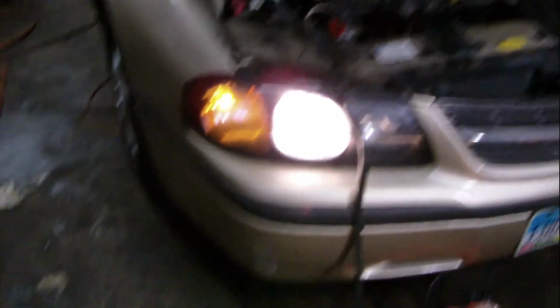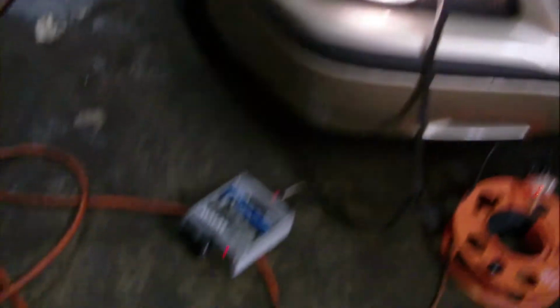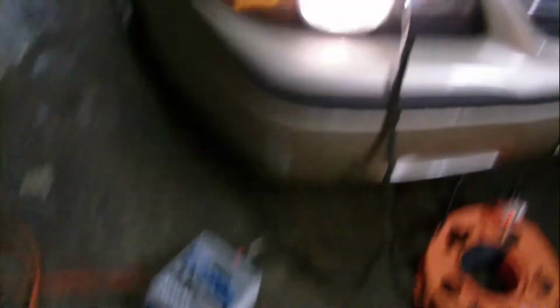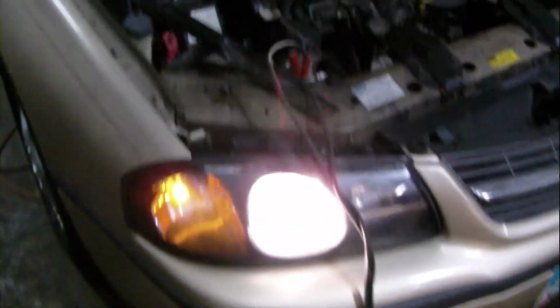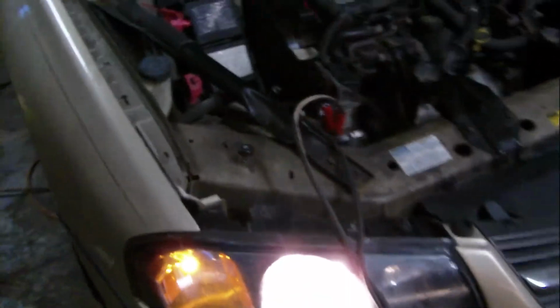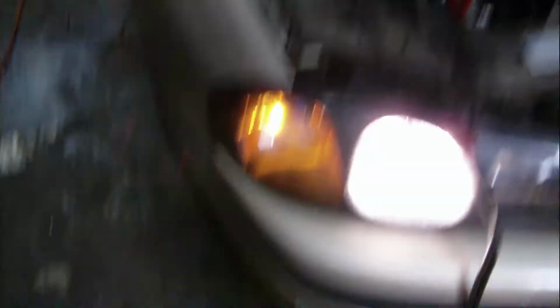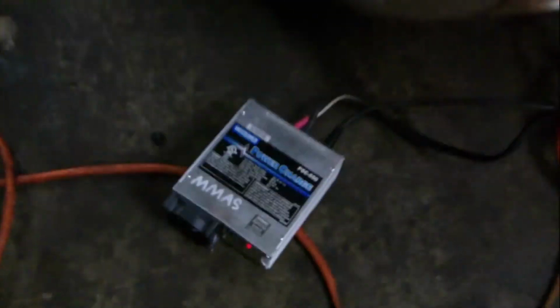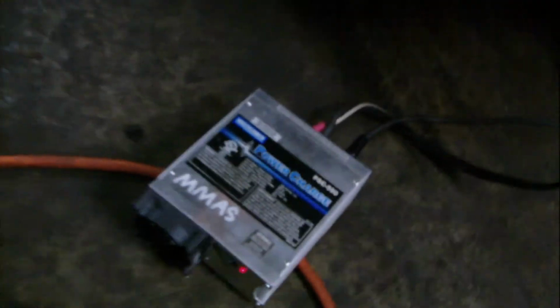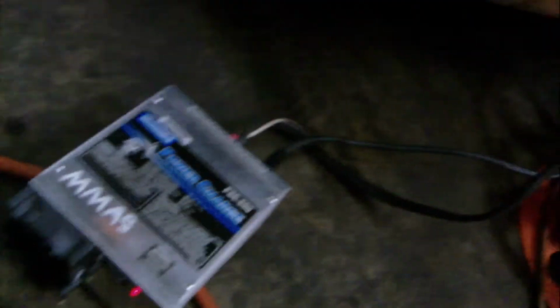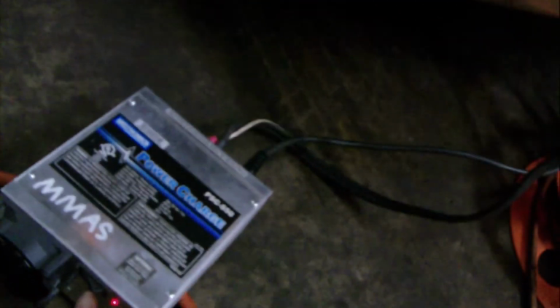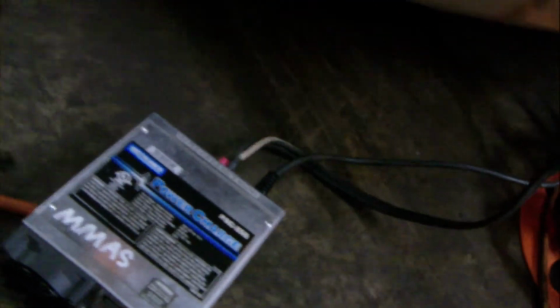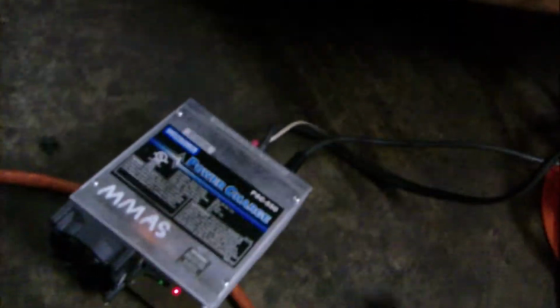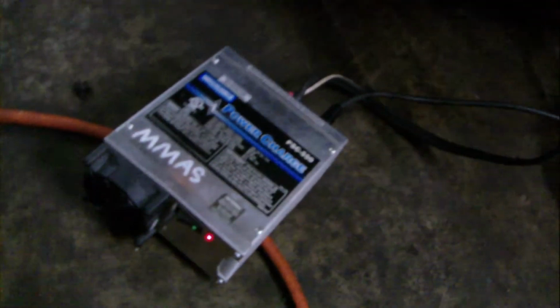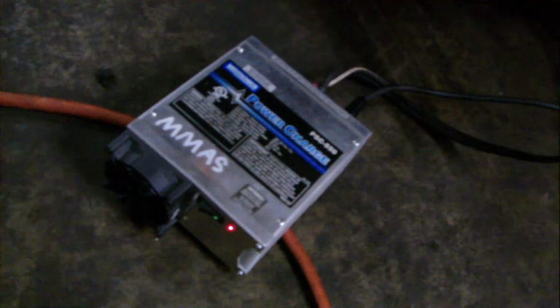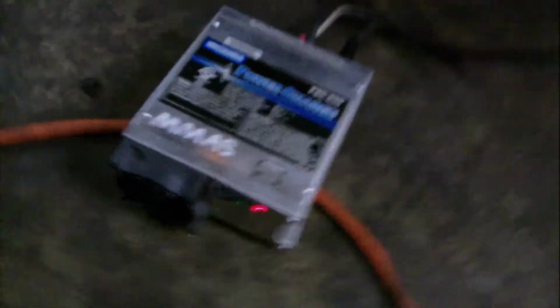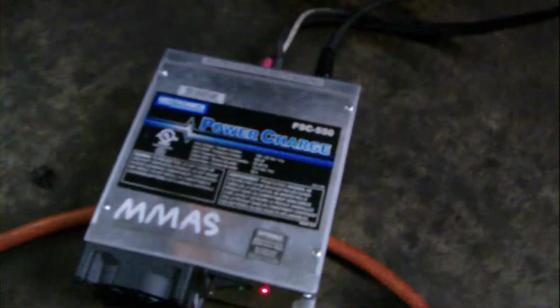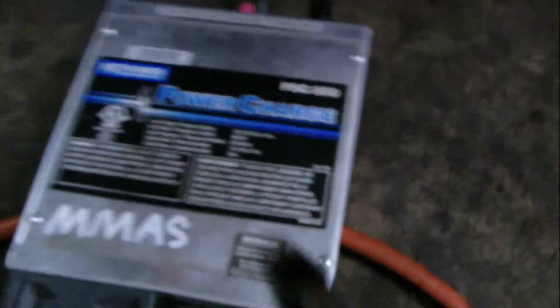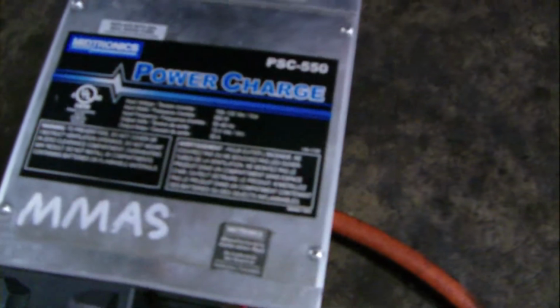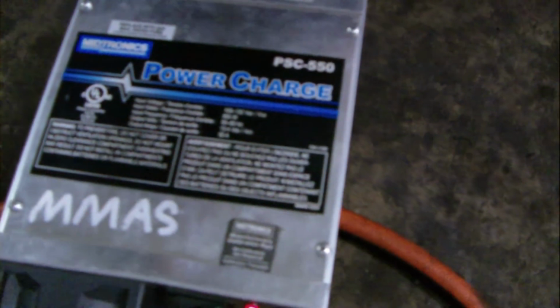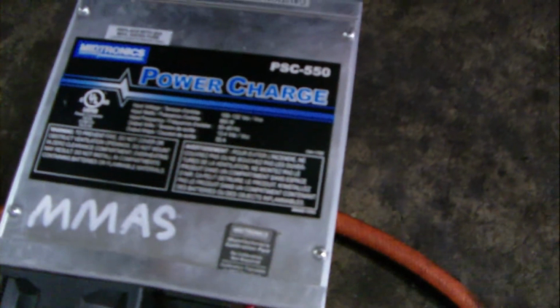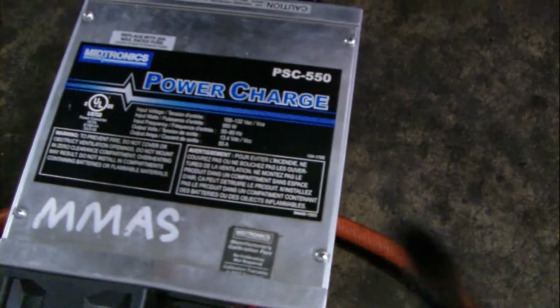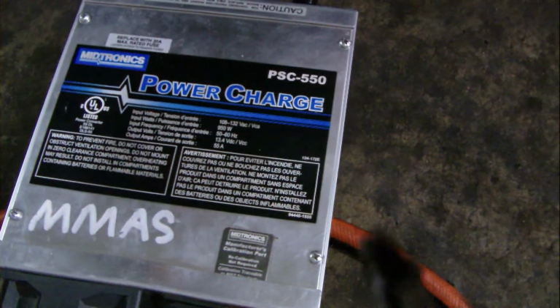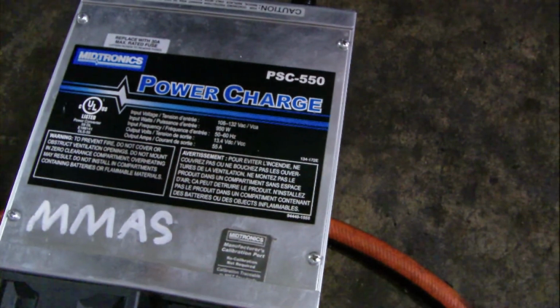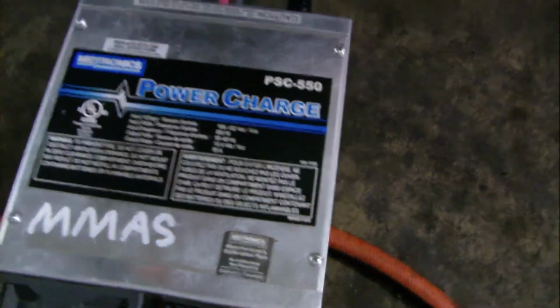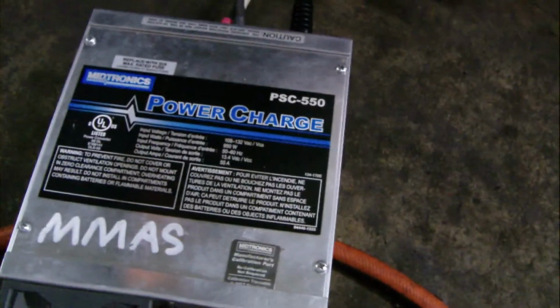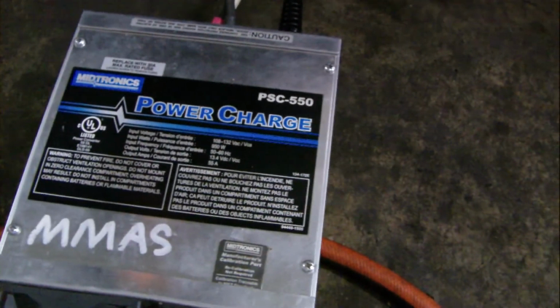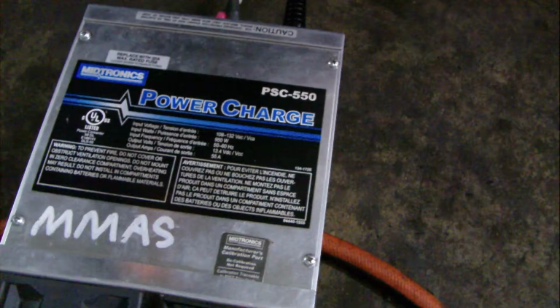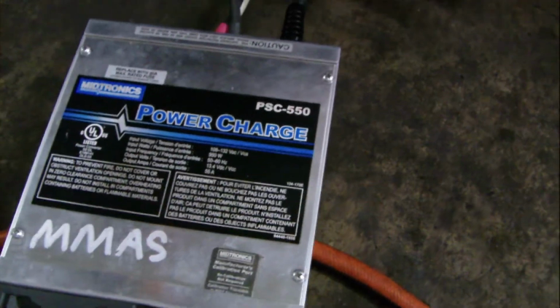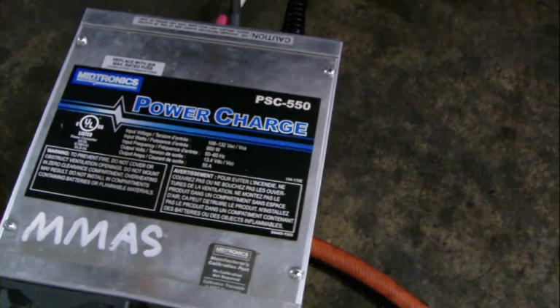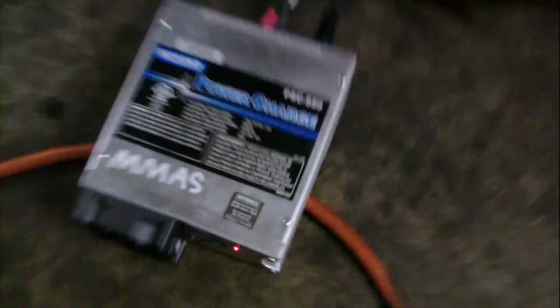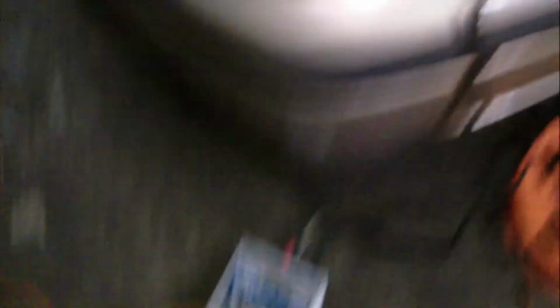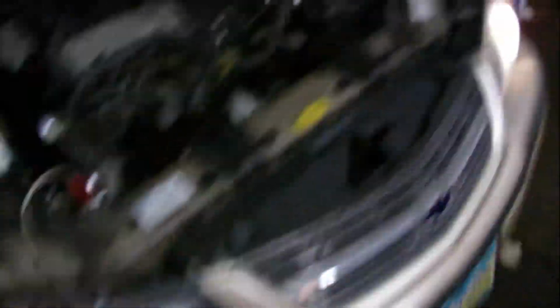First thing is always make sure you've got a fully charged battery and put a good power supply charger on there. This is what I'm using here, a power charge PSC550. It works out pretty good.